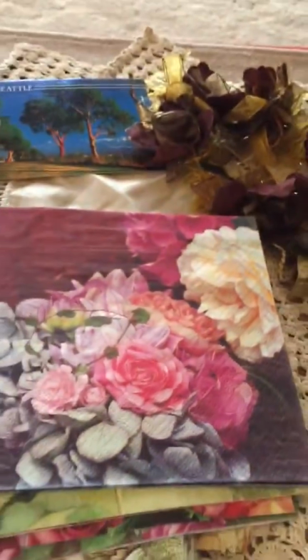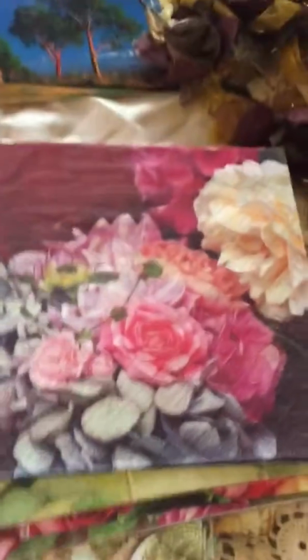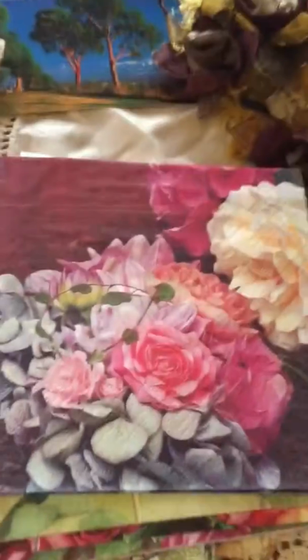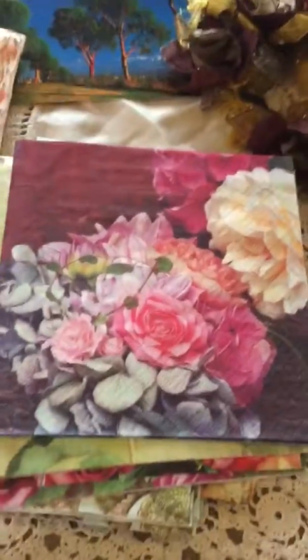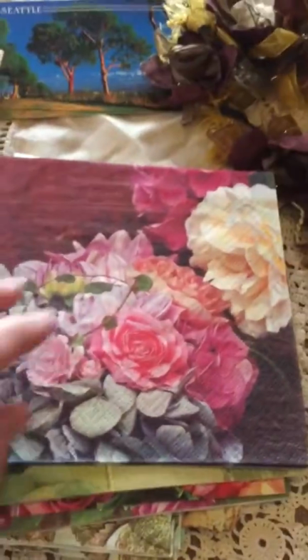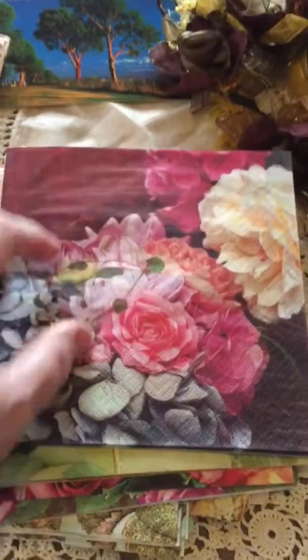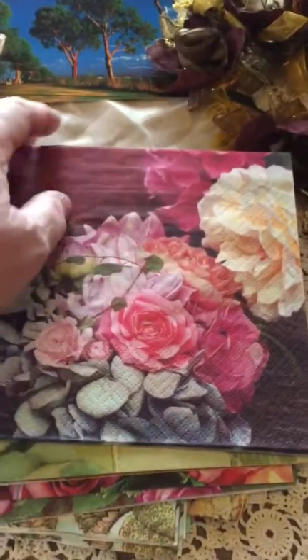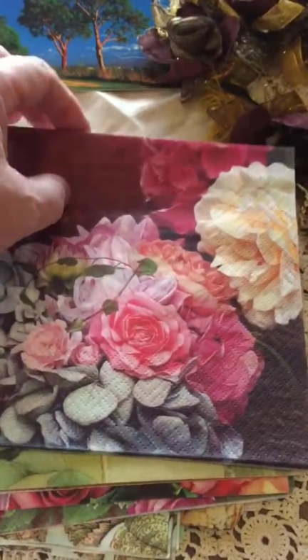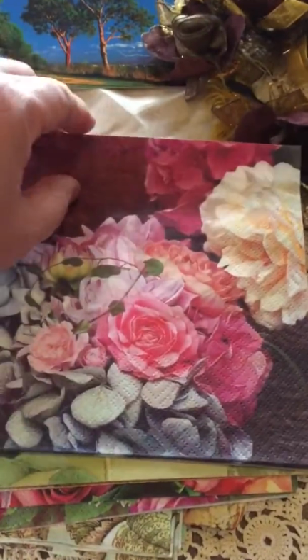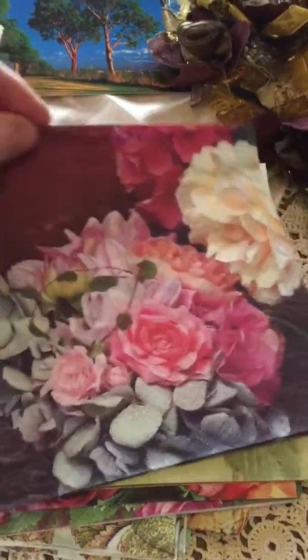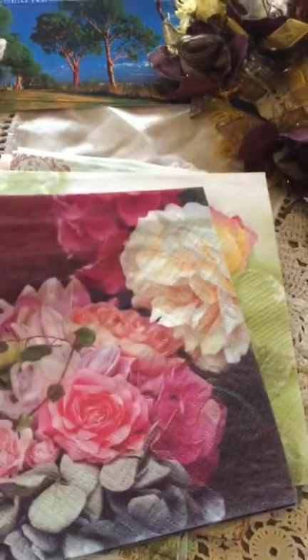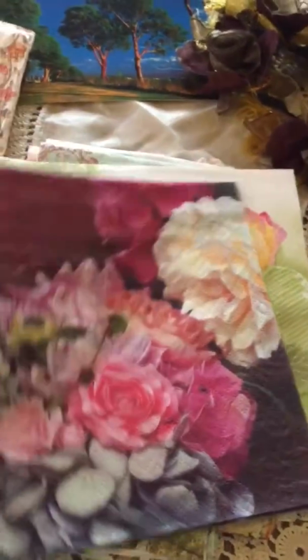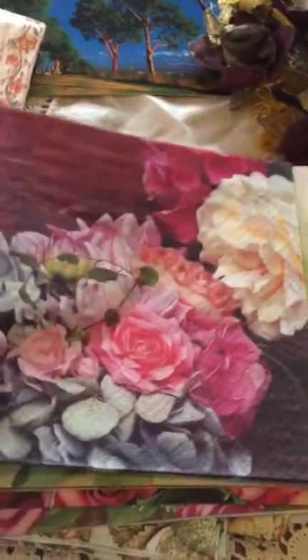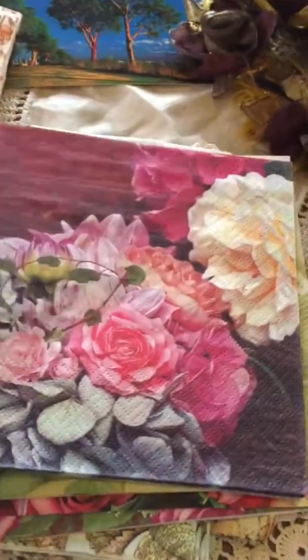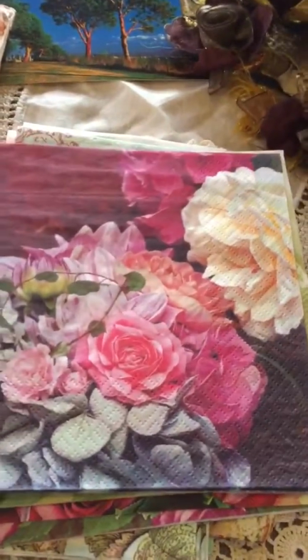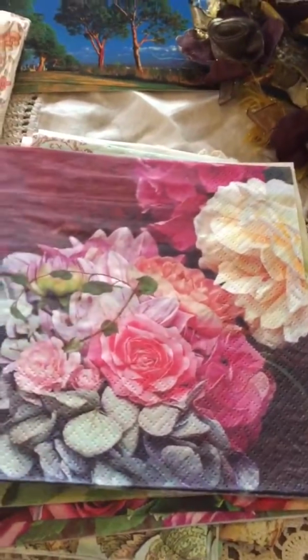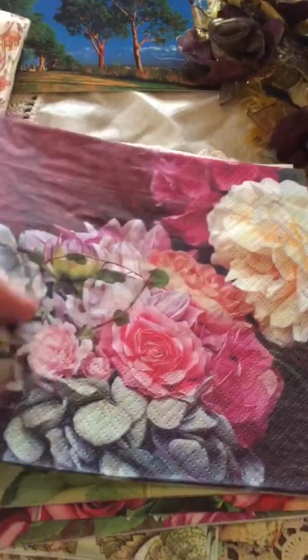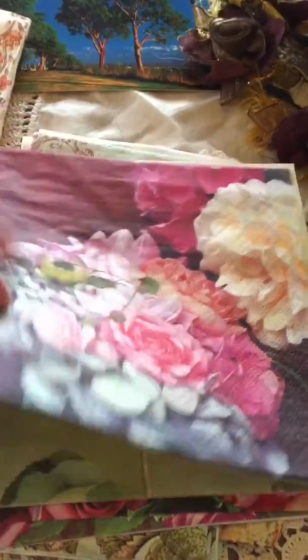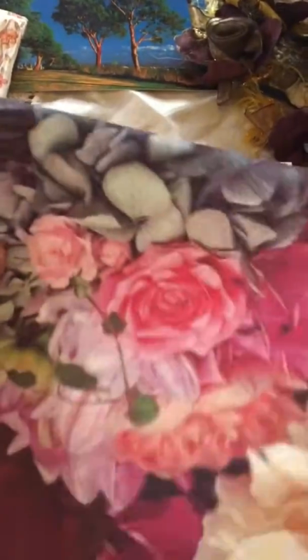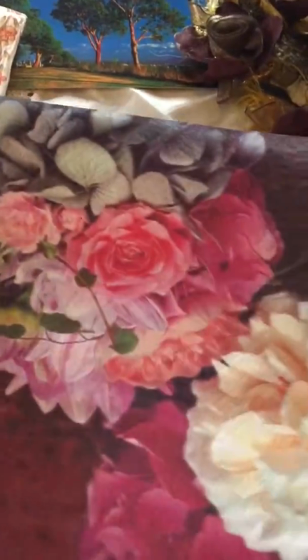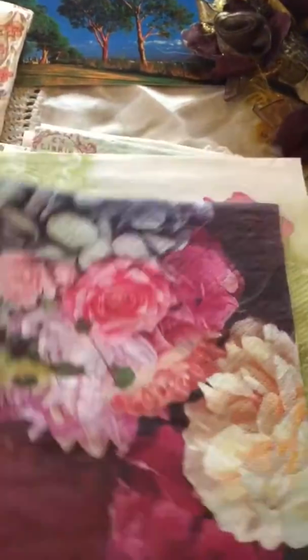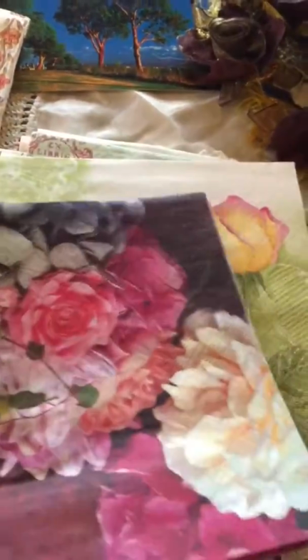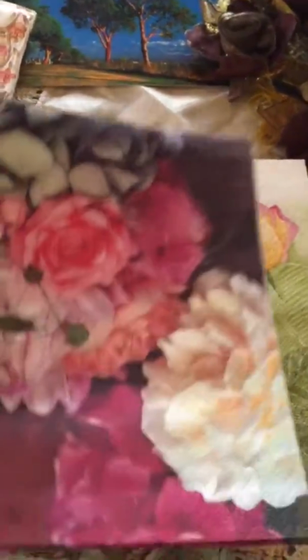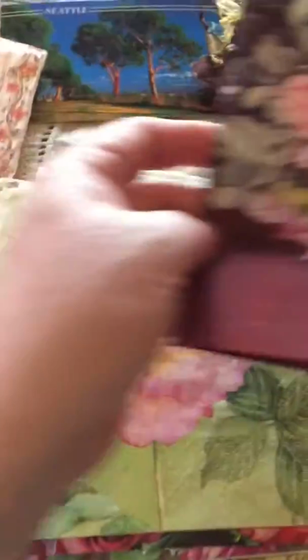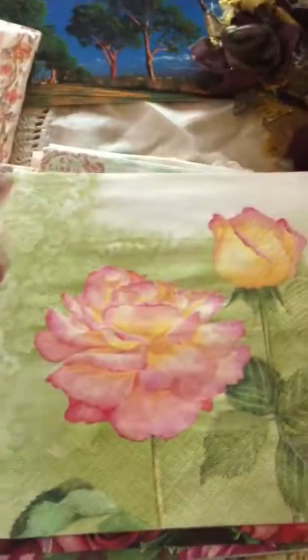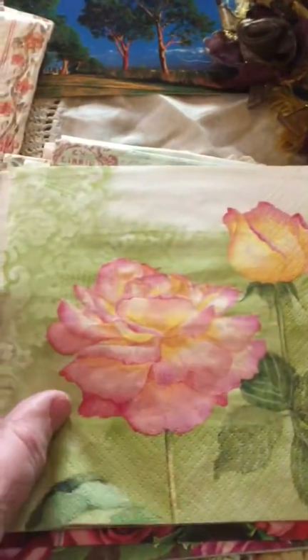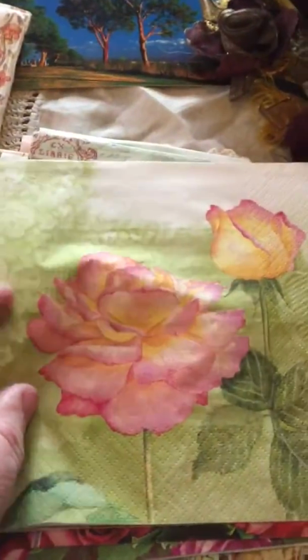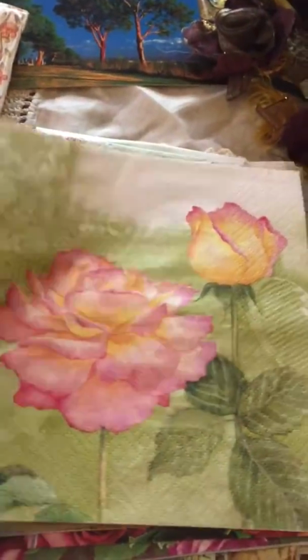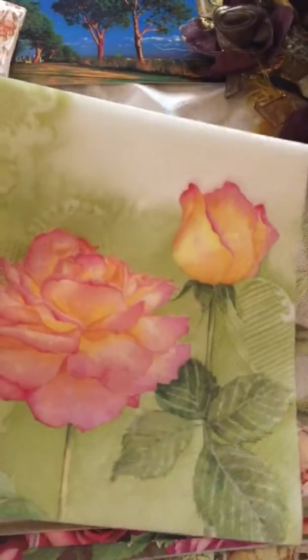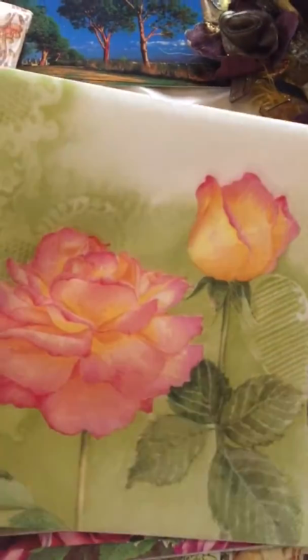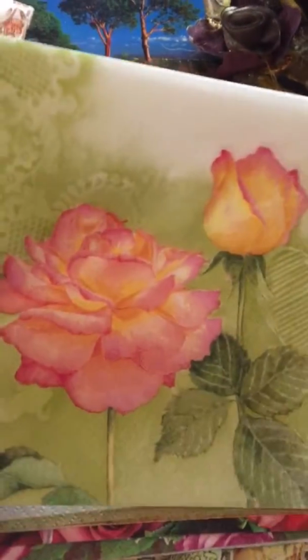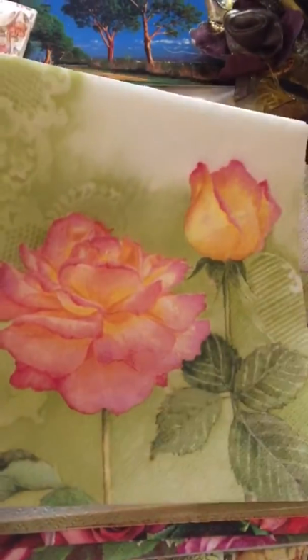Back up a little bit — look at these napkins! Oh my gosh, I was dying when she started posting these, and she sent me some. I was so excited. Look at this one — oh, gorgeous!